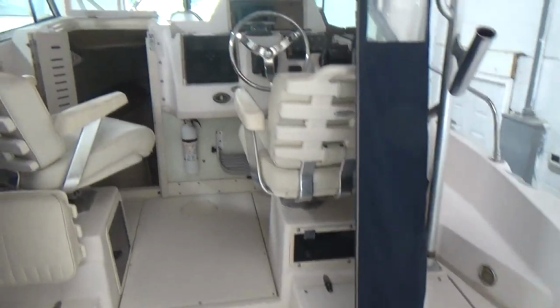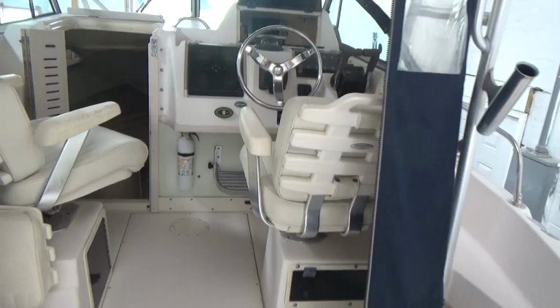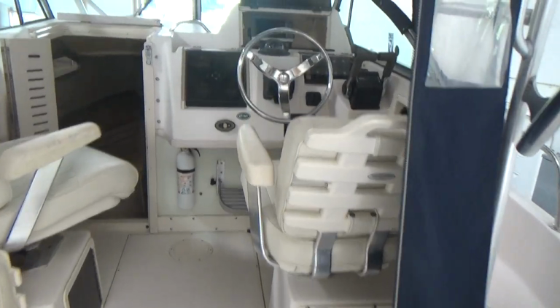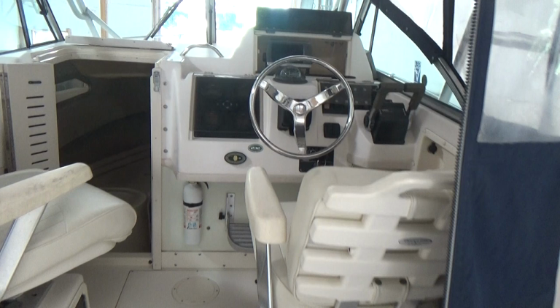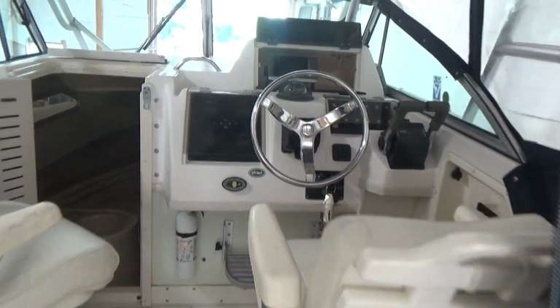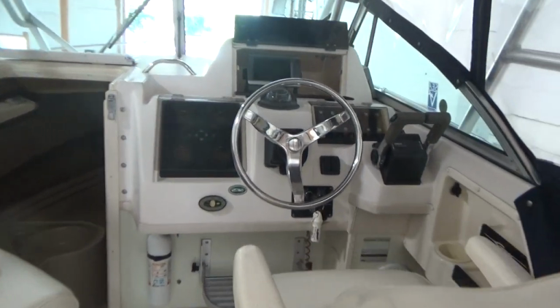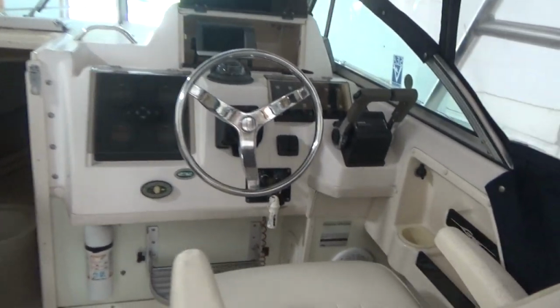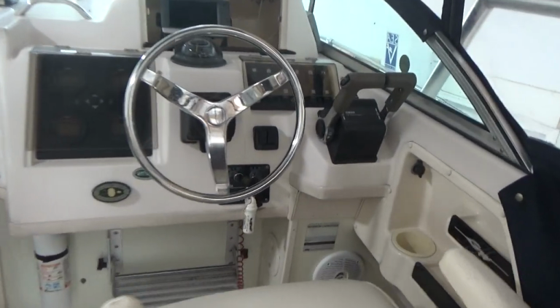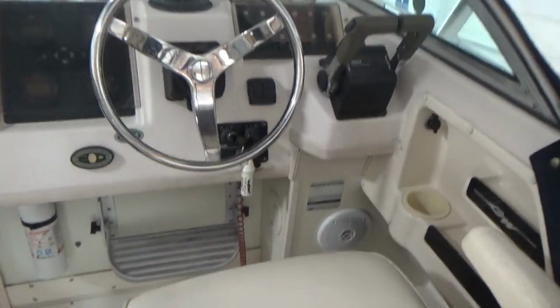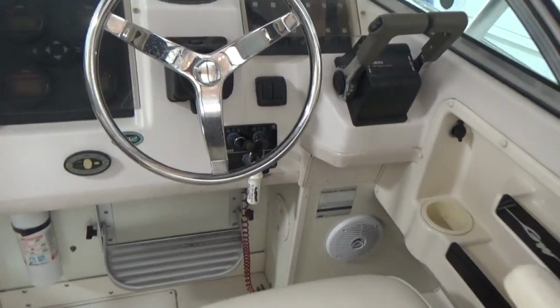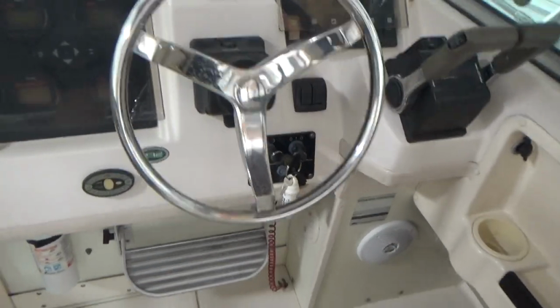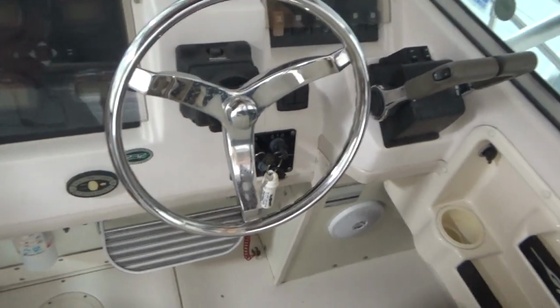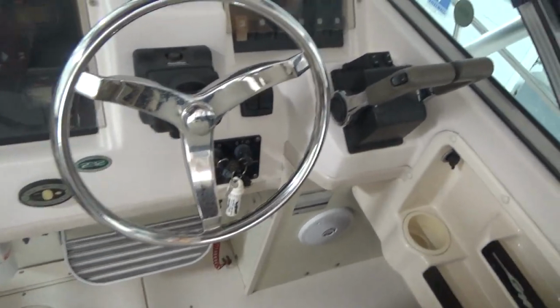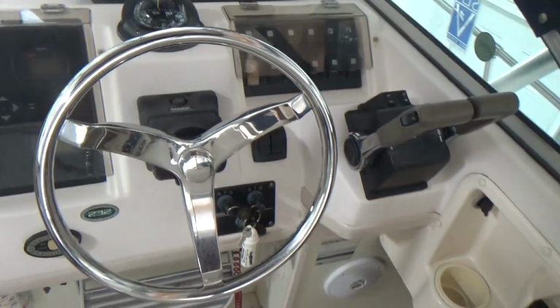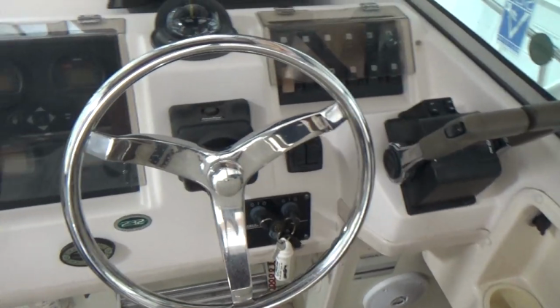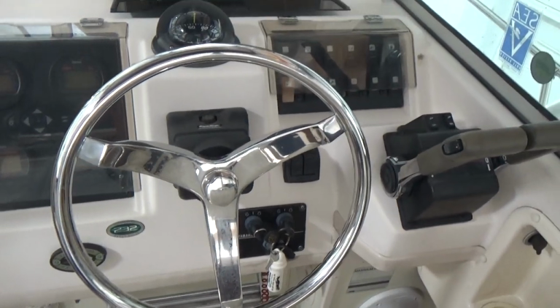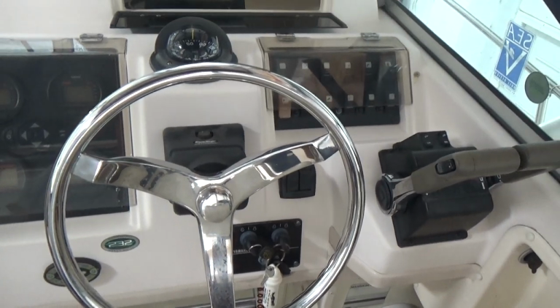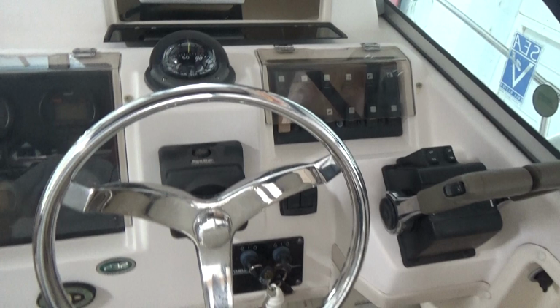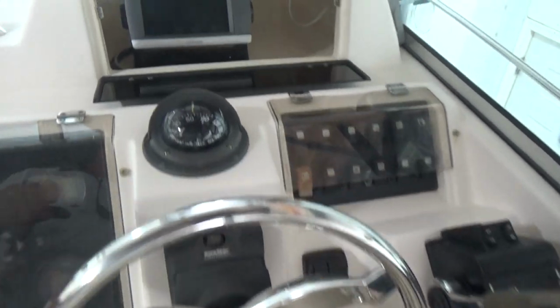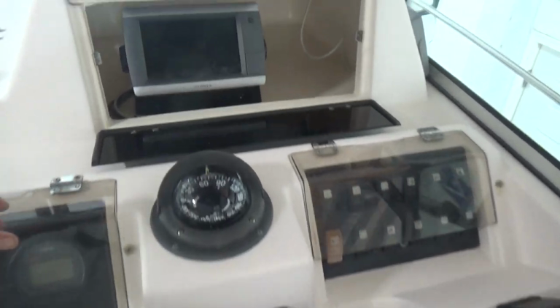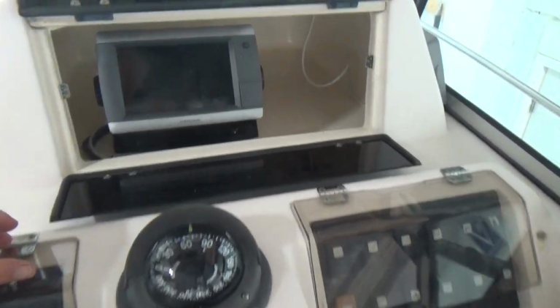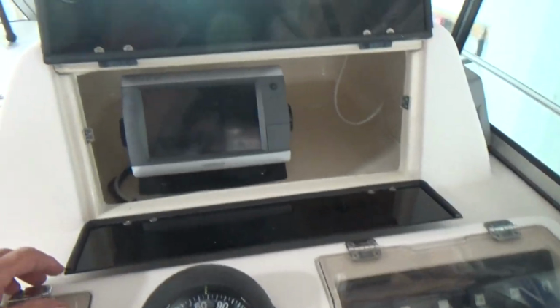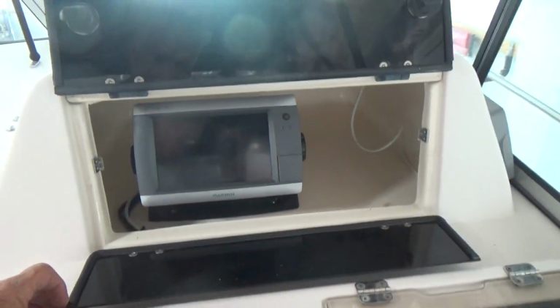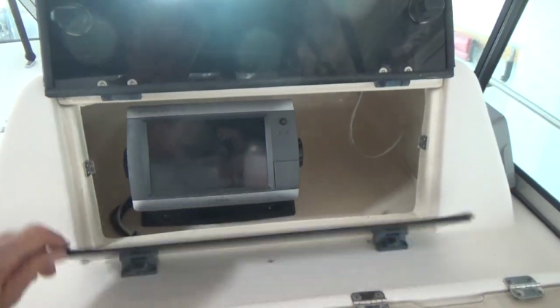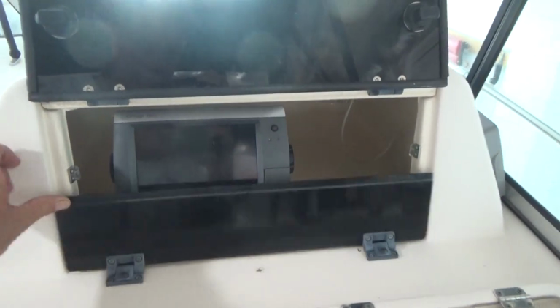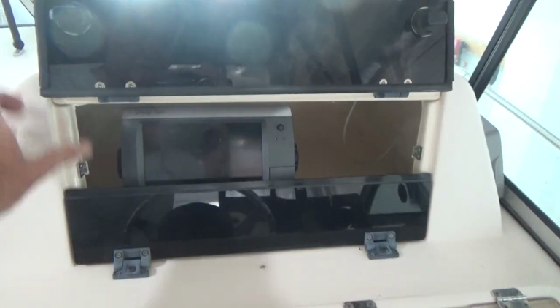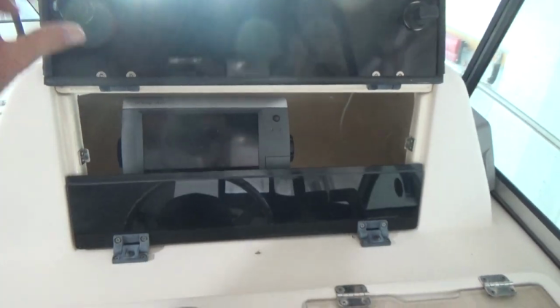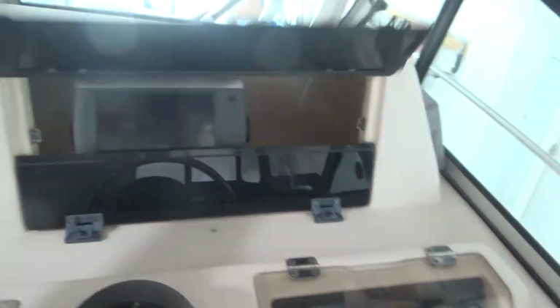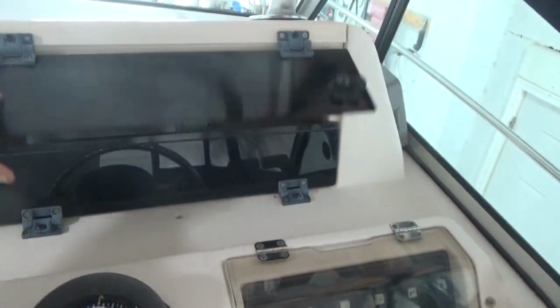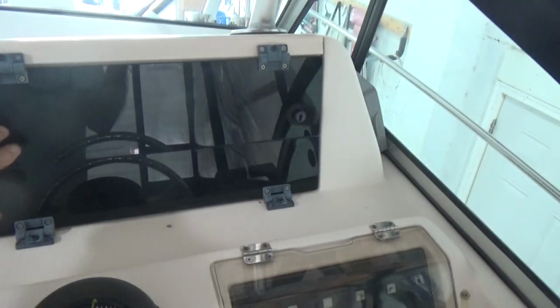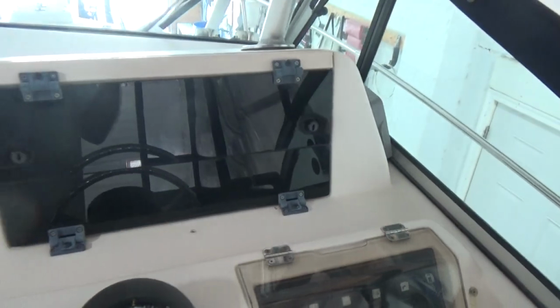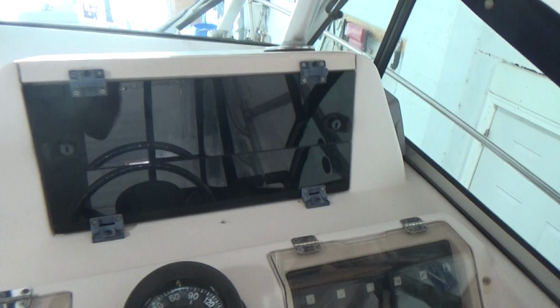The boat has a tilt steering wheel, trim tabs up front, a stereo, and a Garmin 740 — a very nice unit.